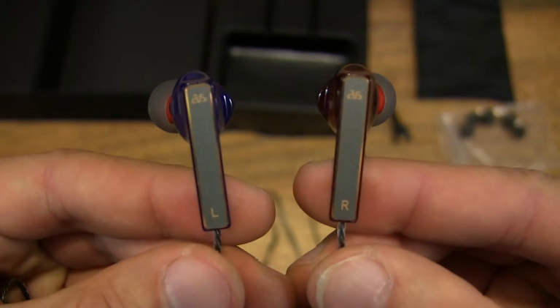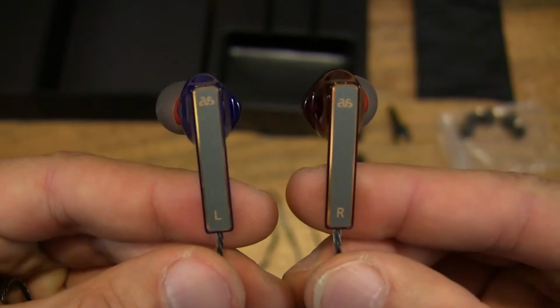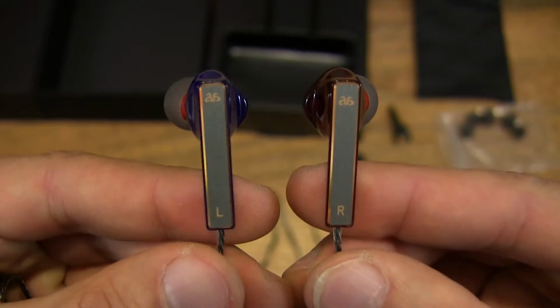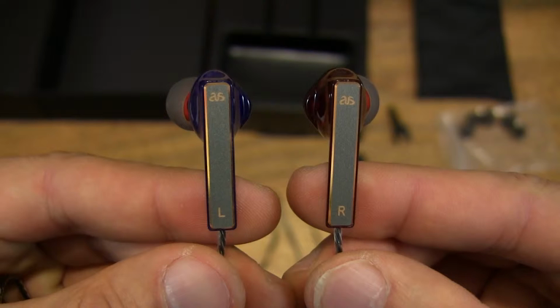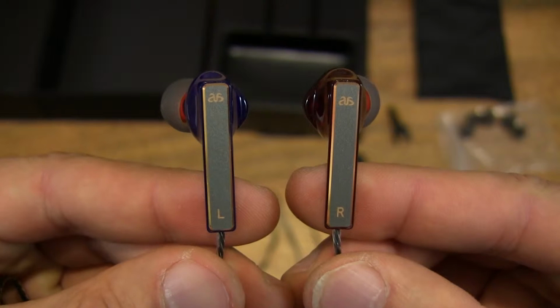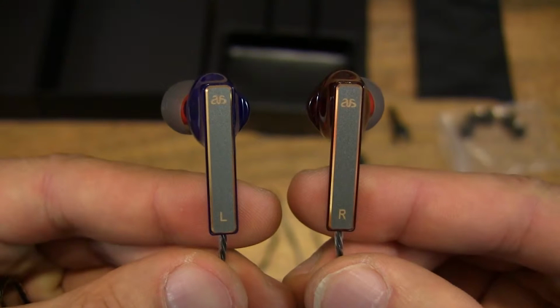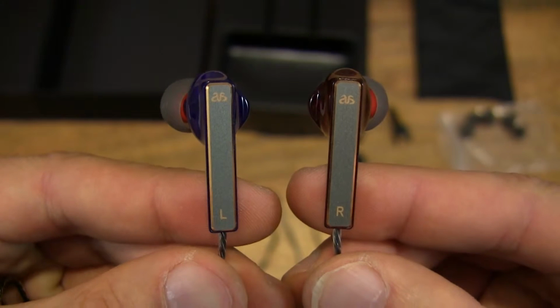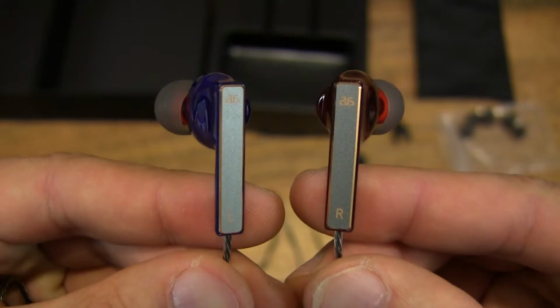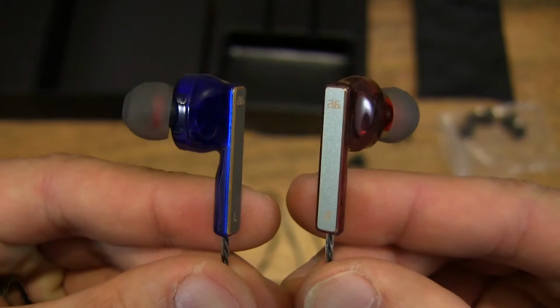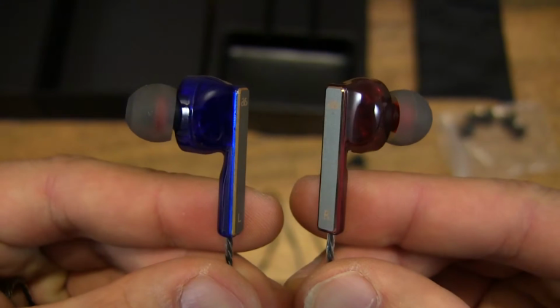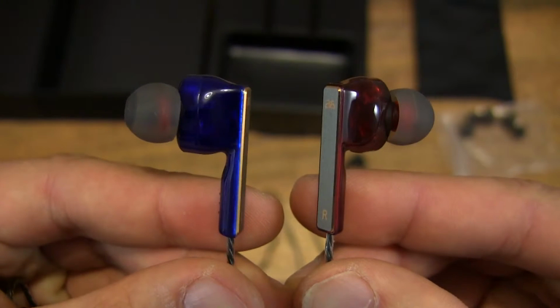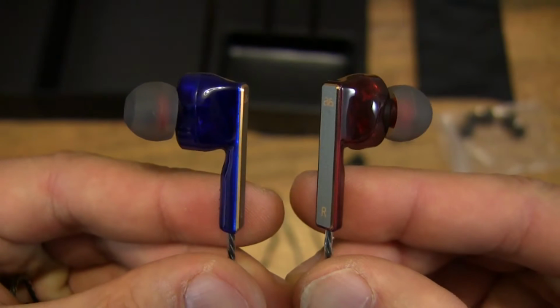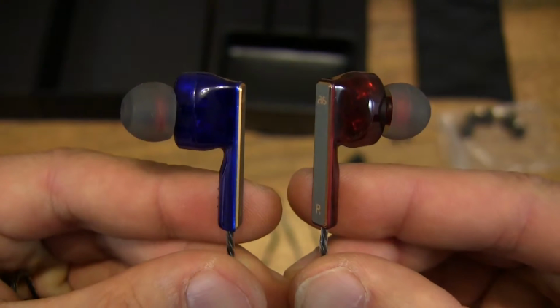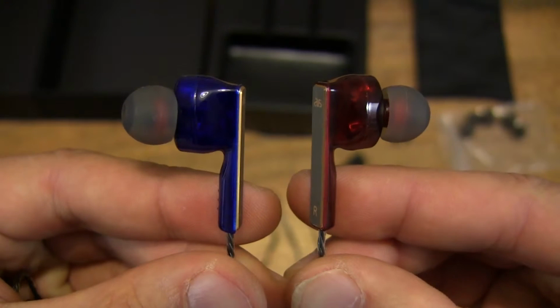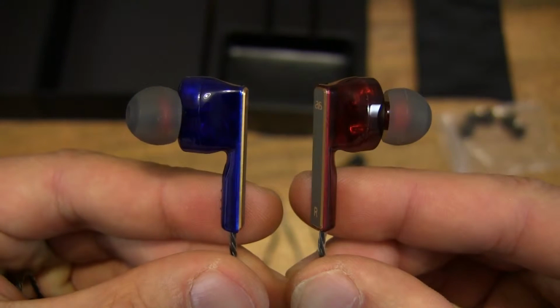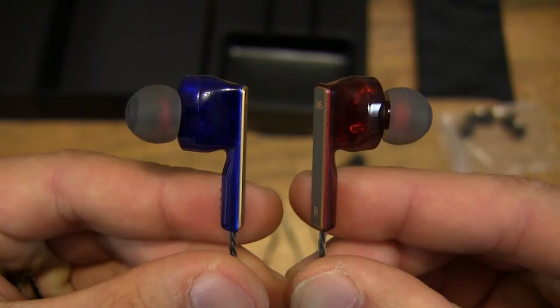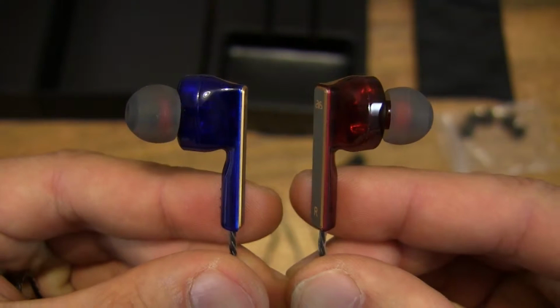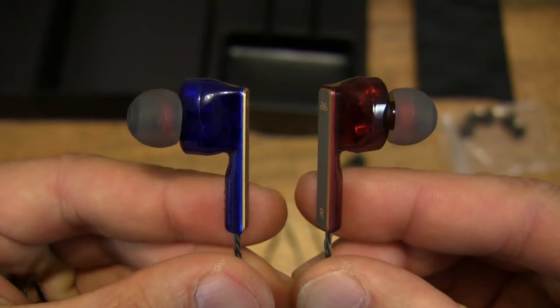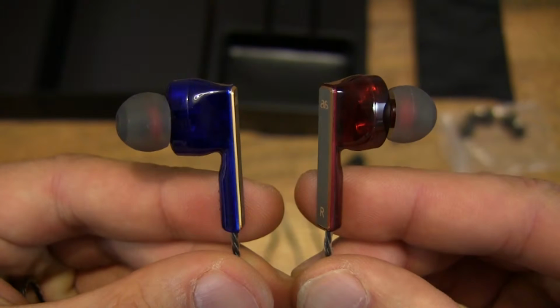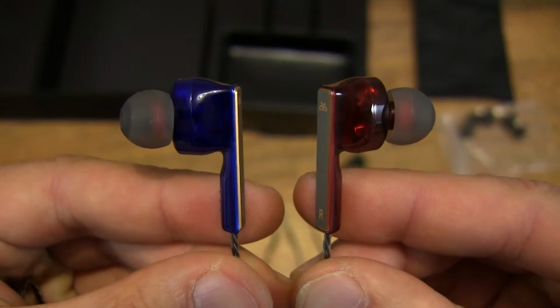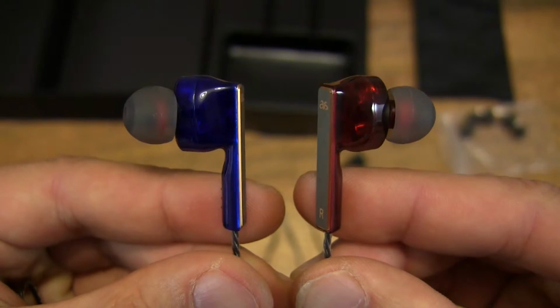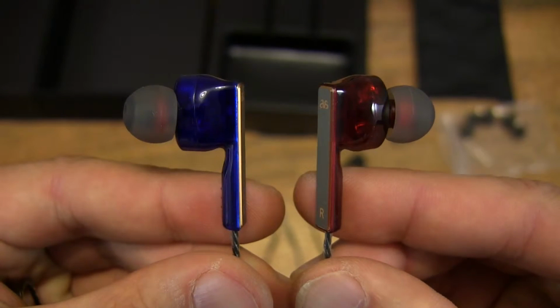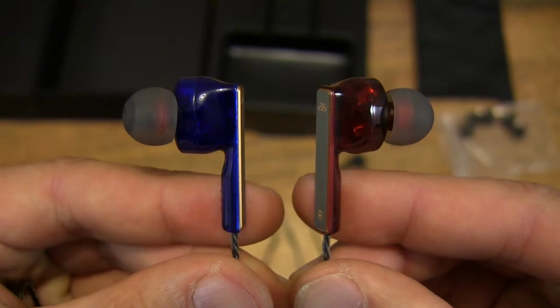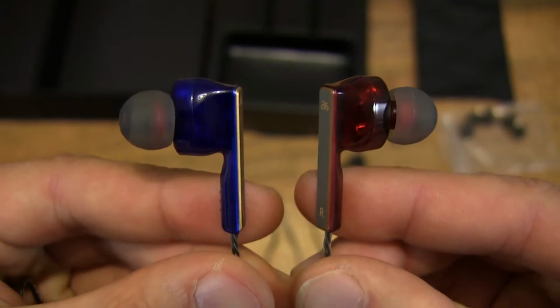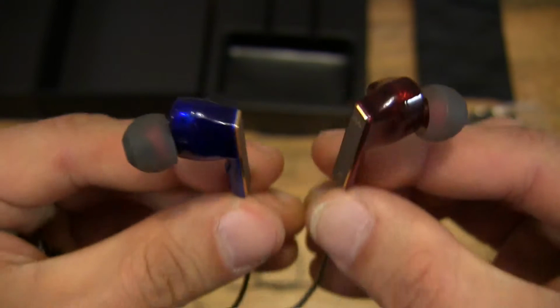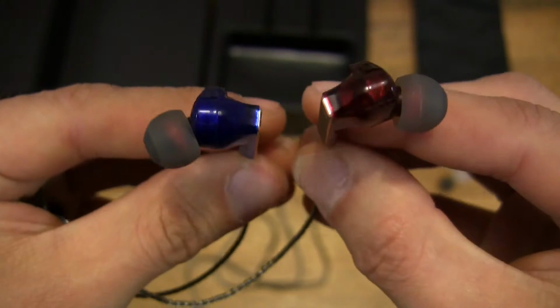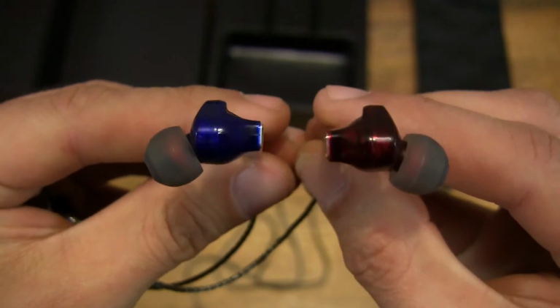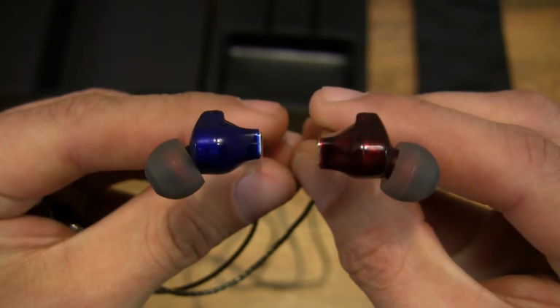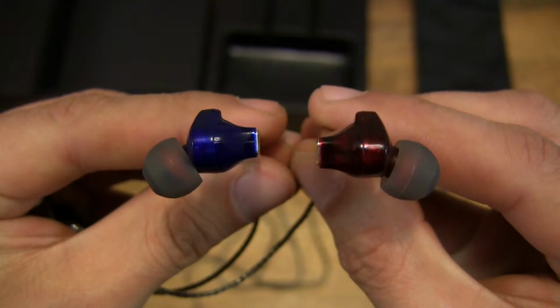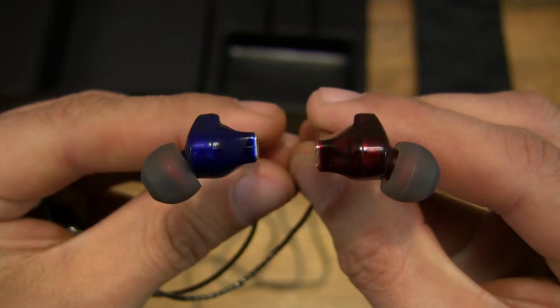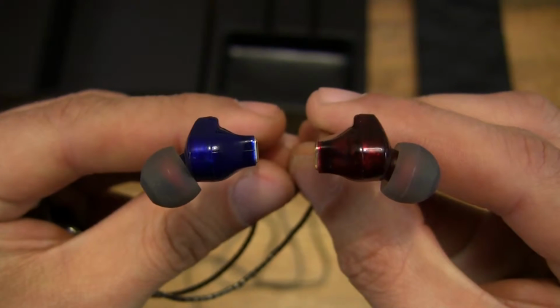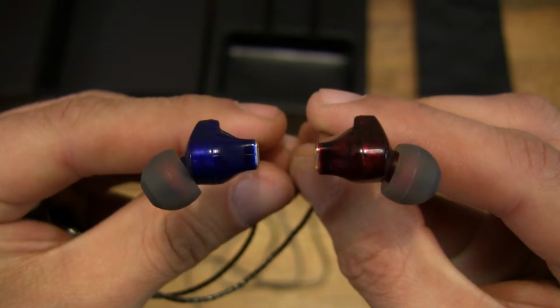These earphones have two drivers in them instead of the more conventional single driver unit.